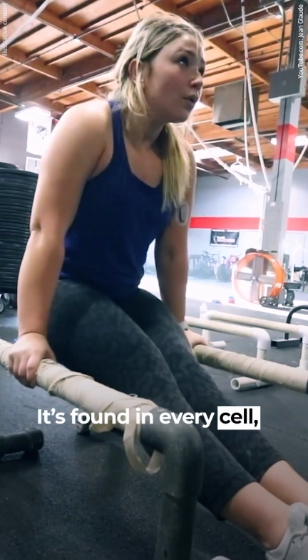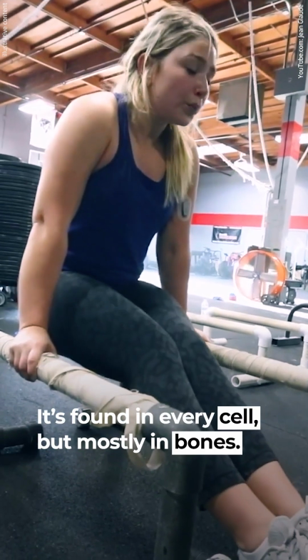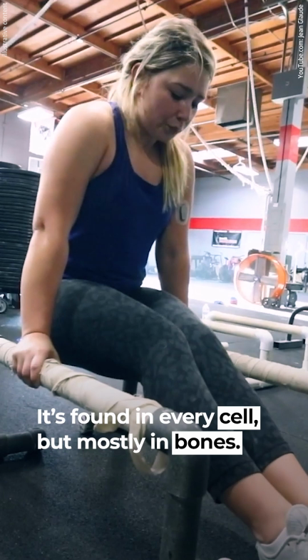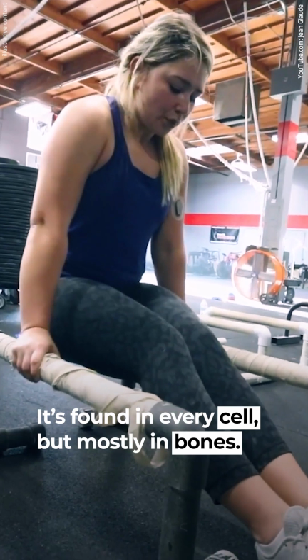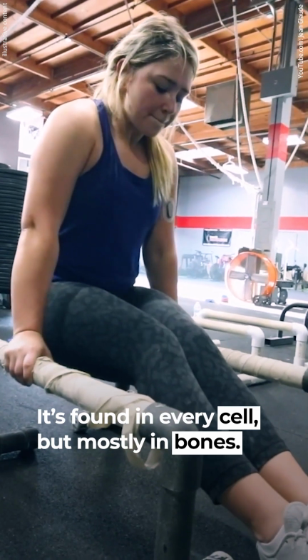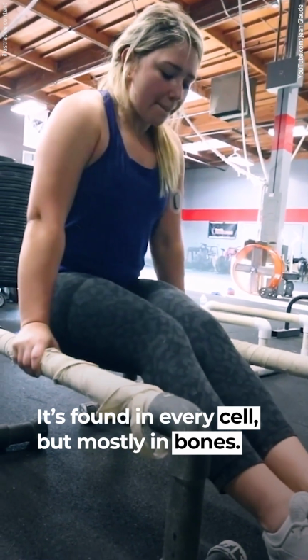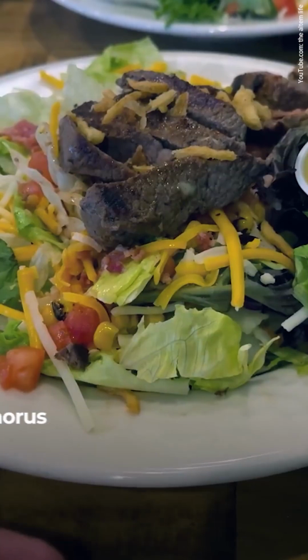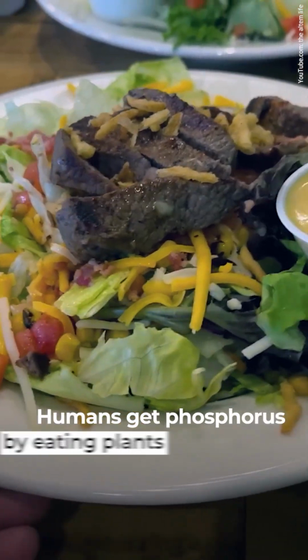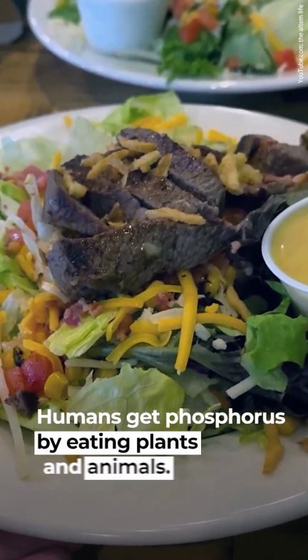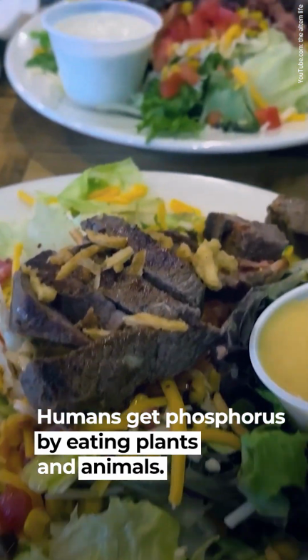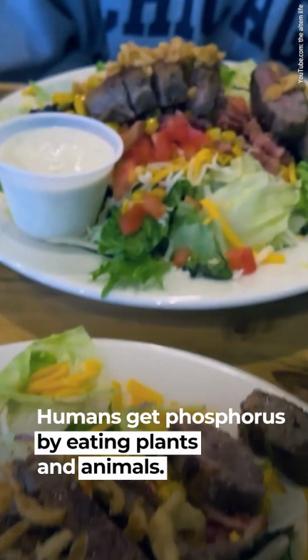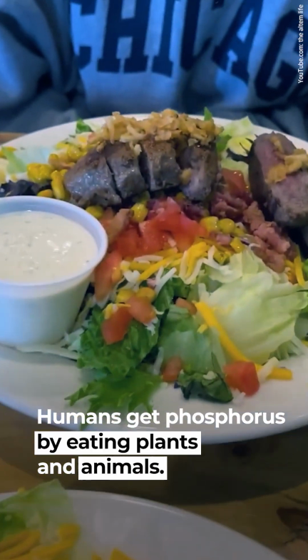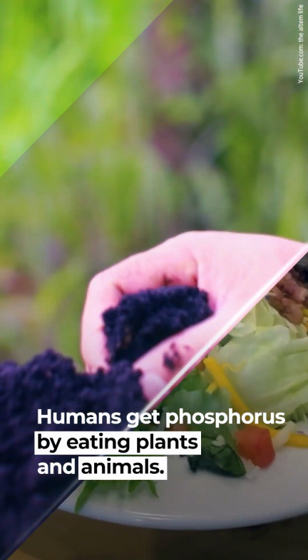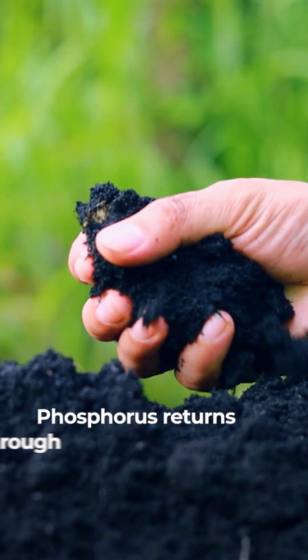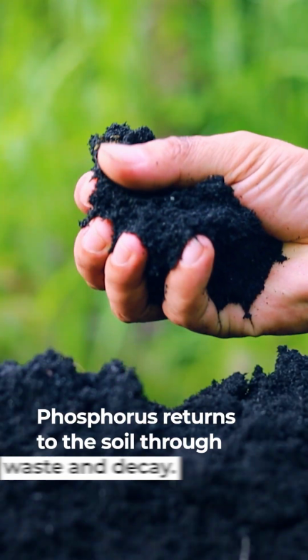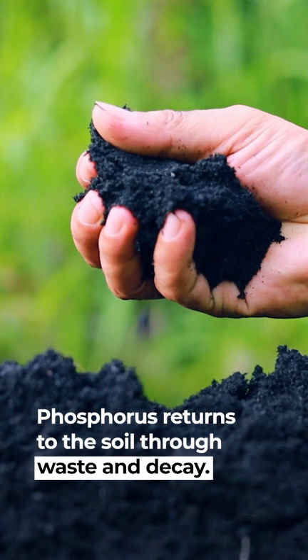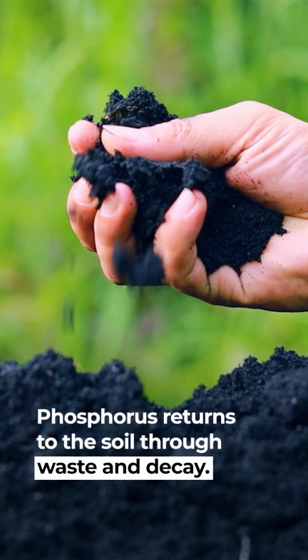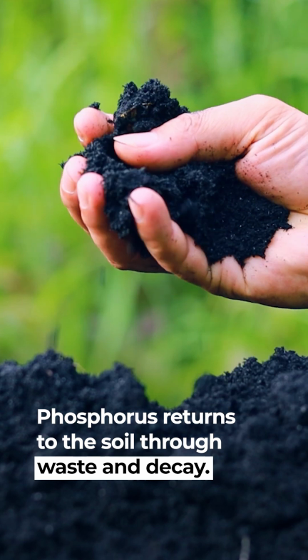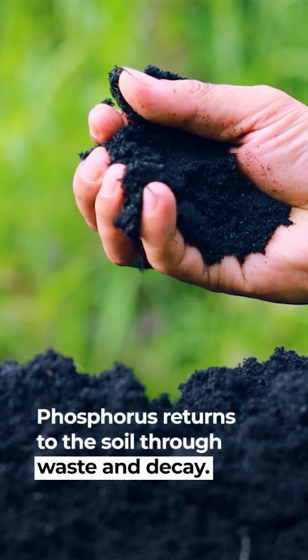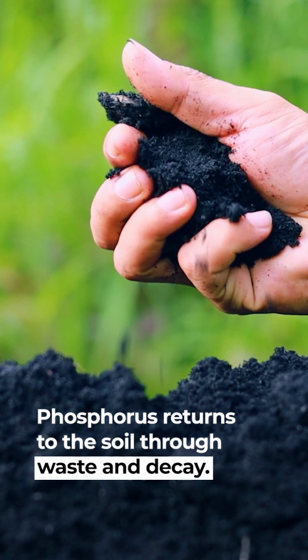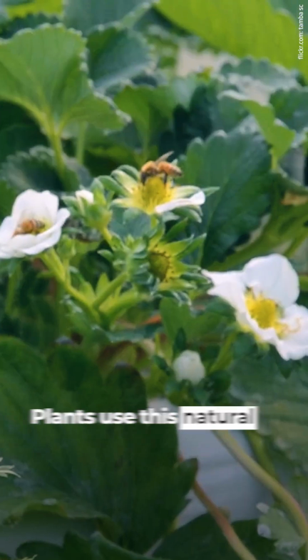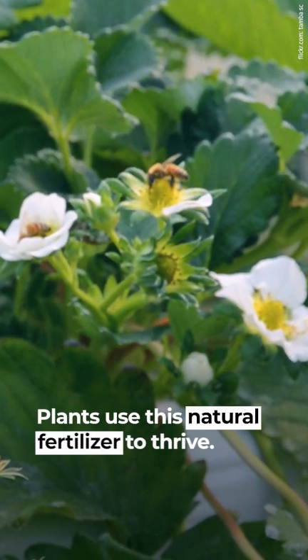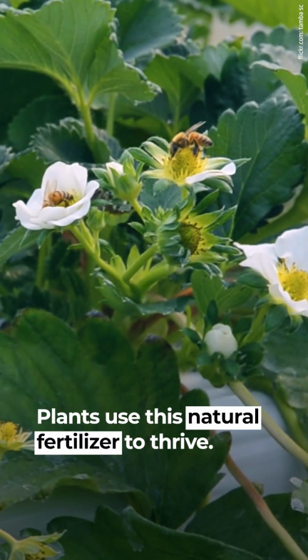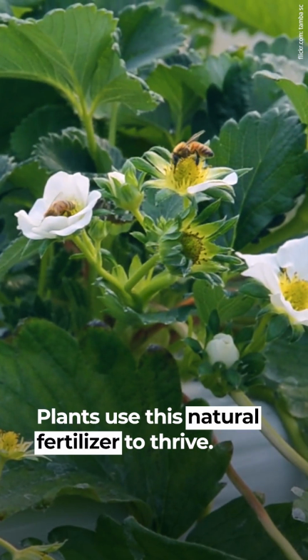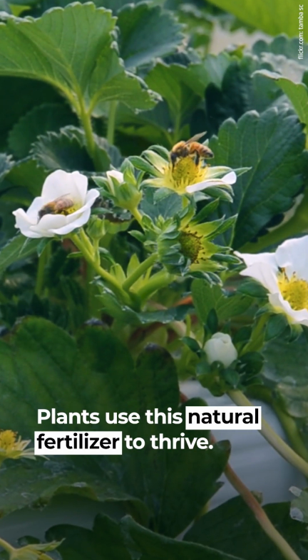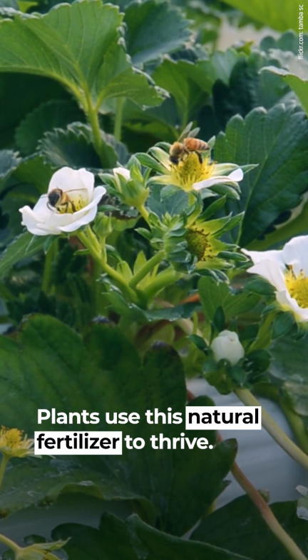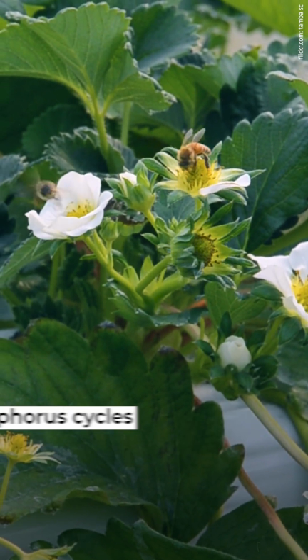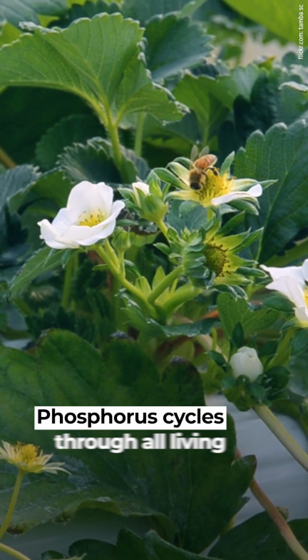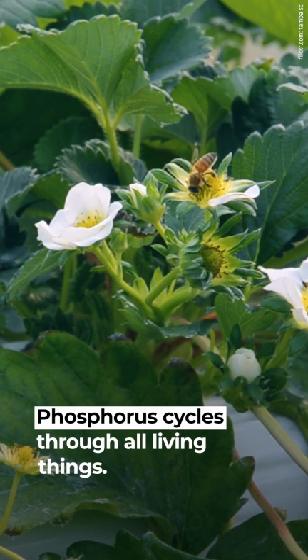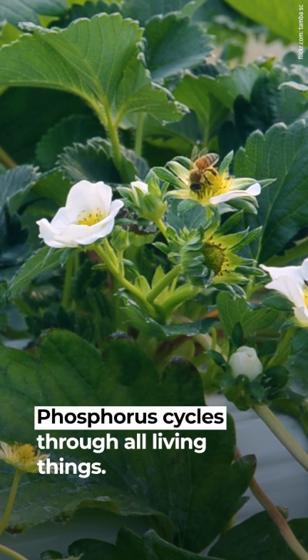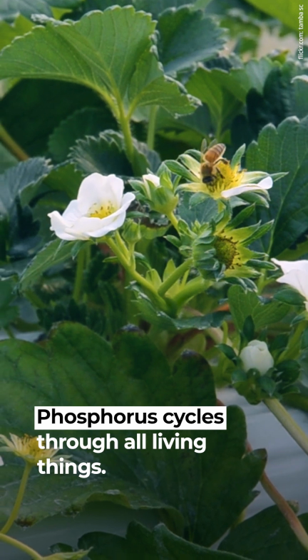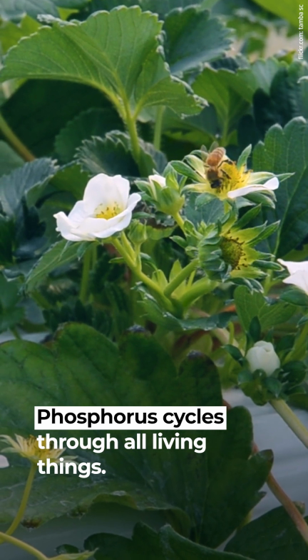The human body is about 1% phosphorus. It's found in every cell, but mostly in bones. Humans get phosphorus by eating plants and animals. Phosphorus returns to the soil through waste and decay, and plants use this natural fertilizer to thrive. Phosphorus cycles through all living things.